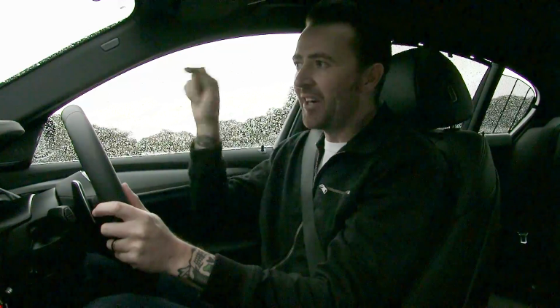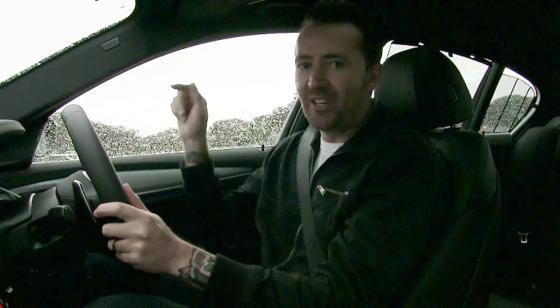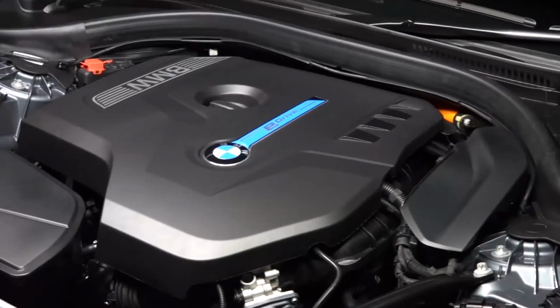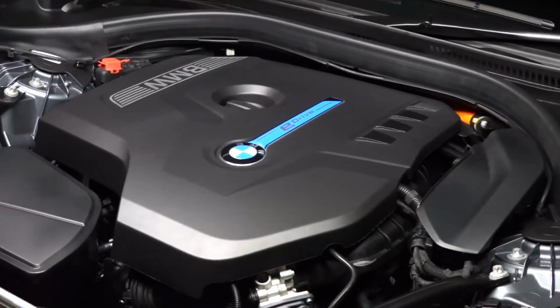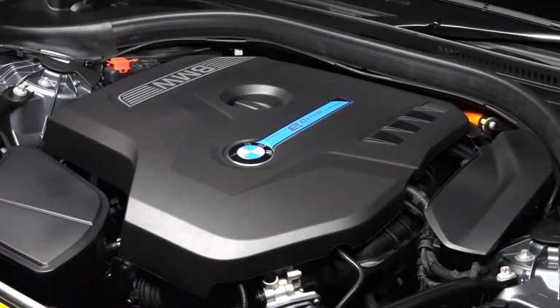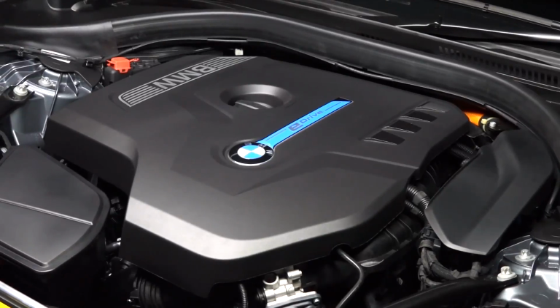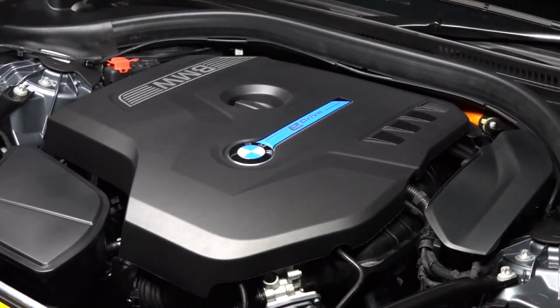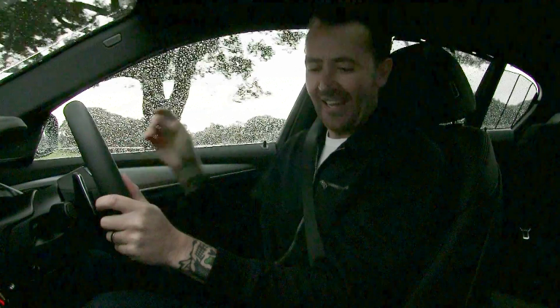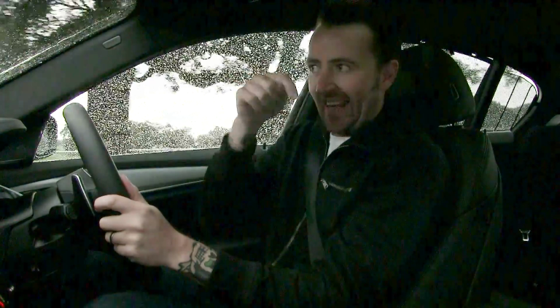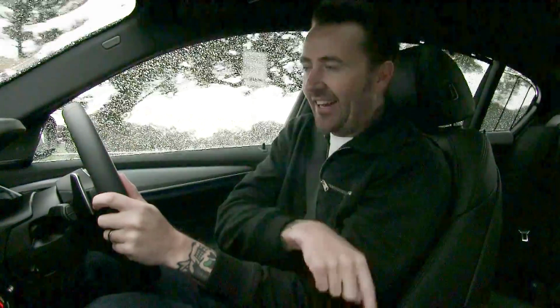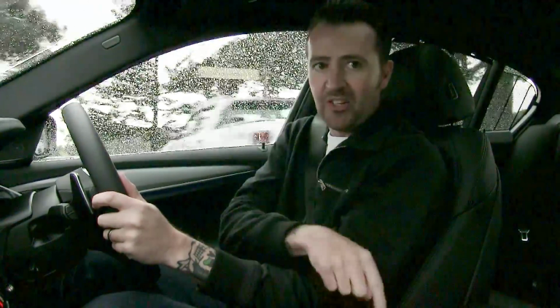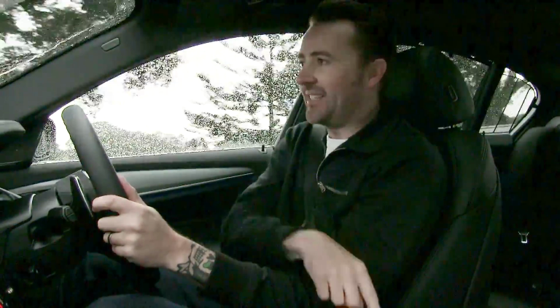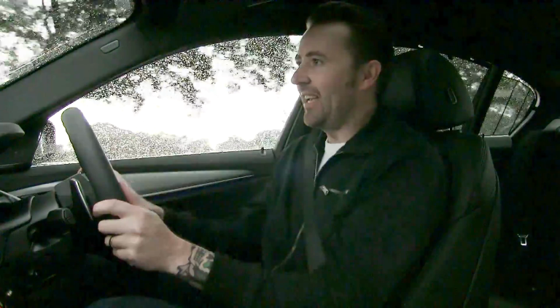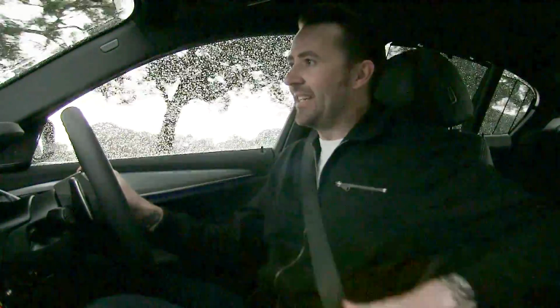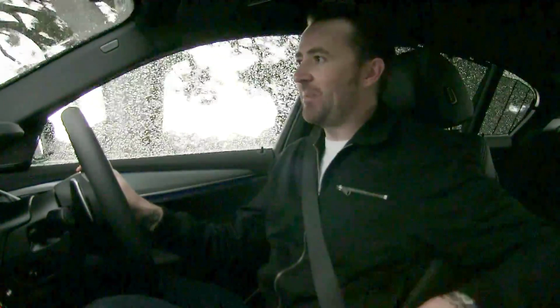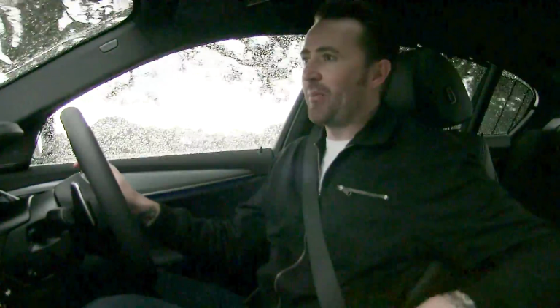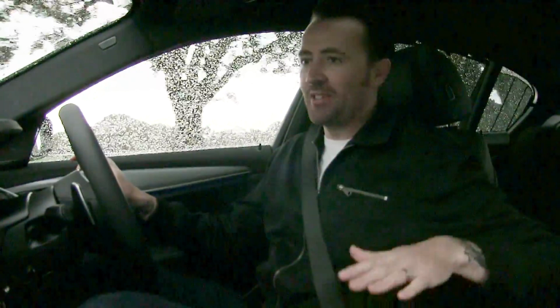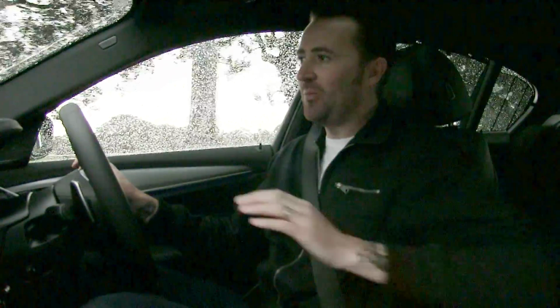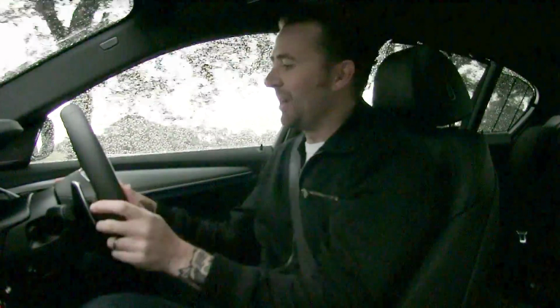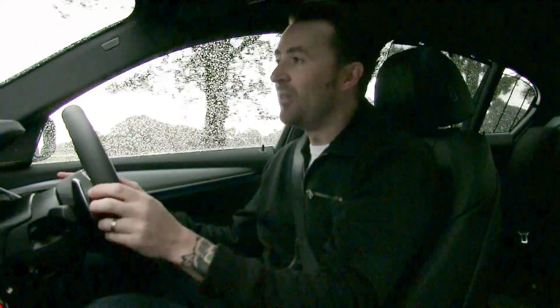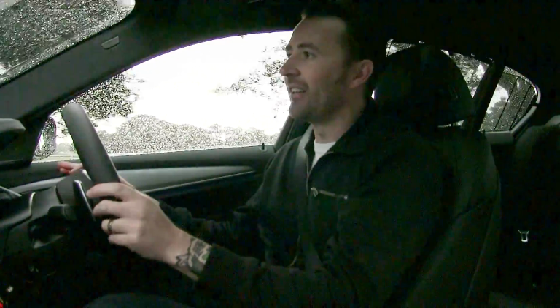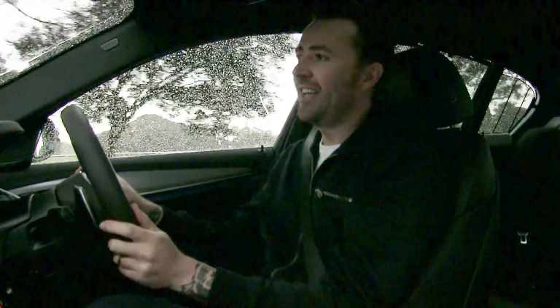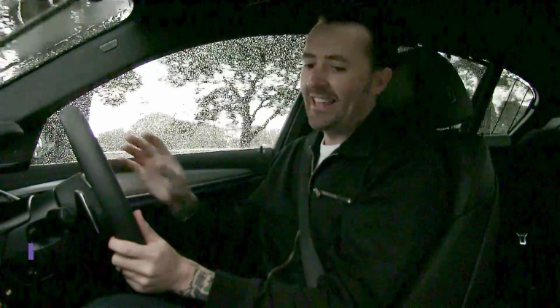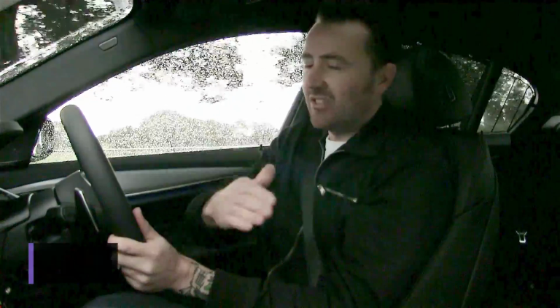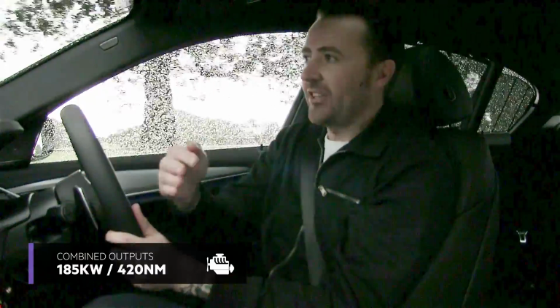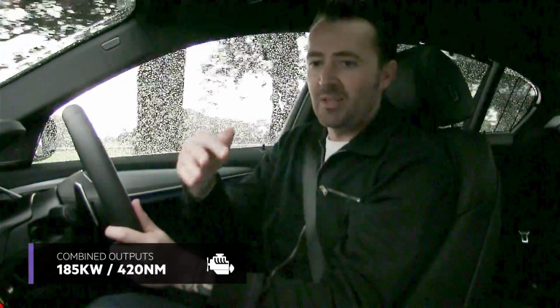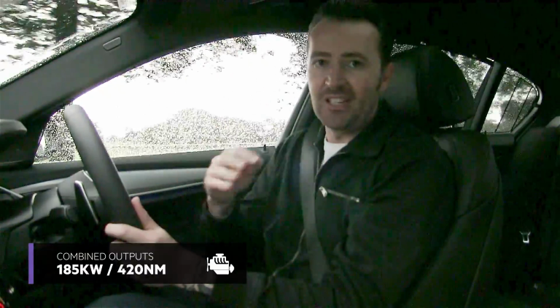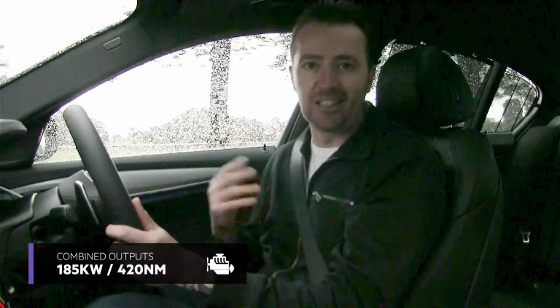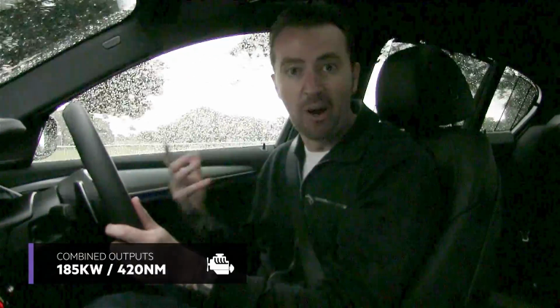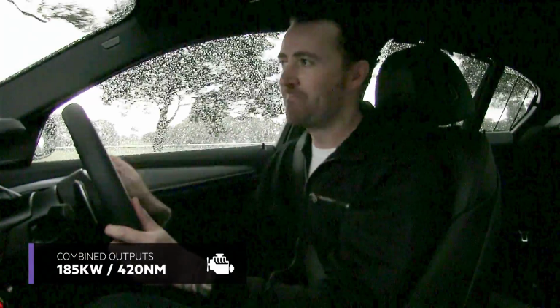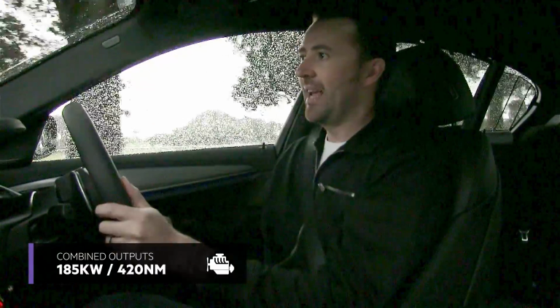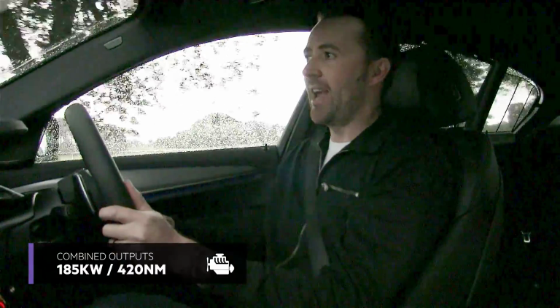Under the bonnet is a four-cylinder petrol engine. There's also an eight-speed automatic transmission — which is a beauty — and just in front of the transmission is an electric motor.